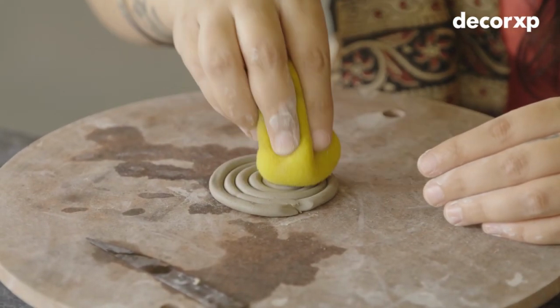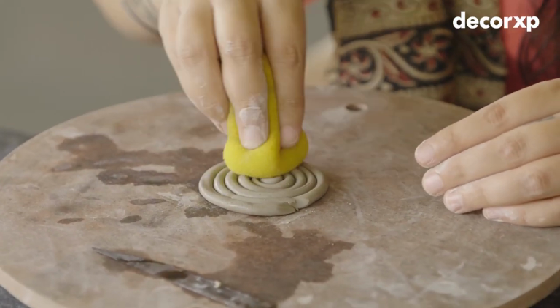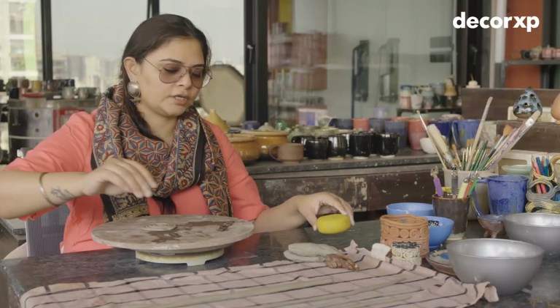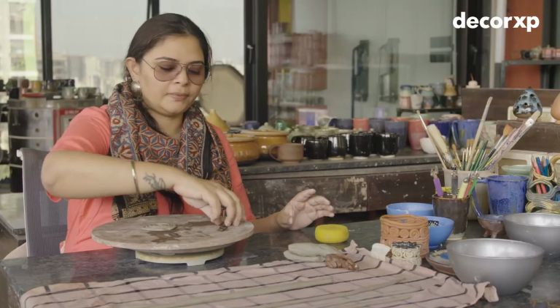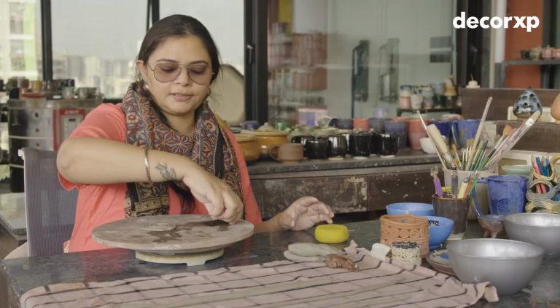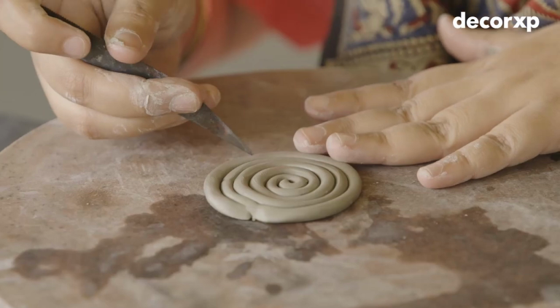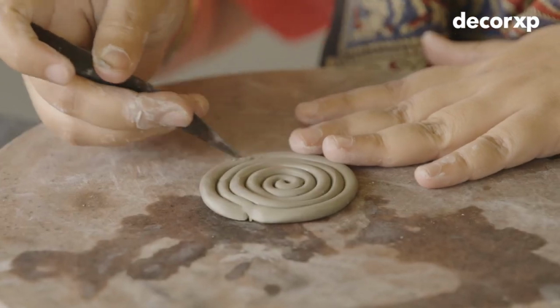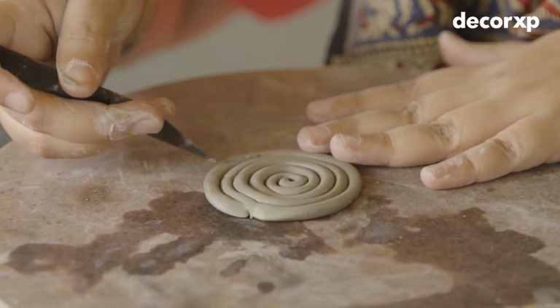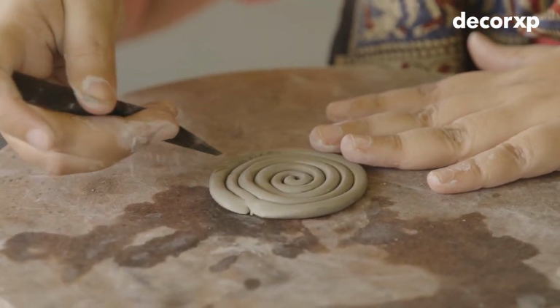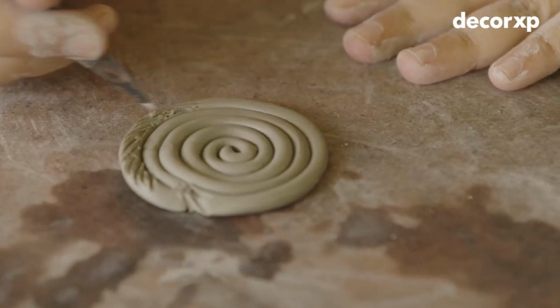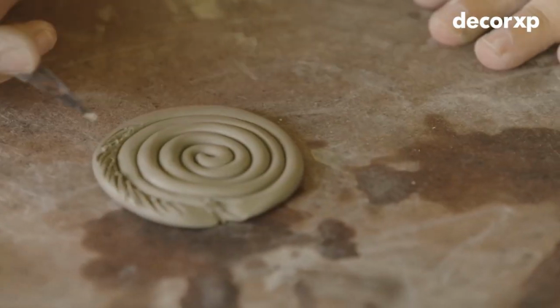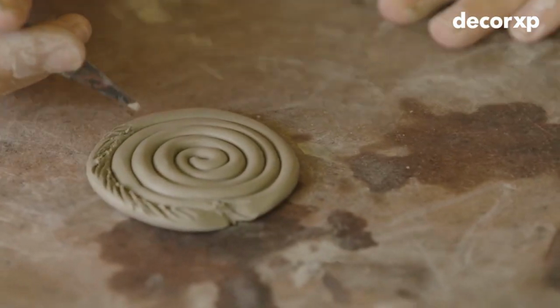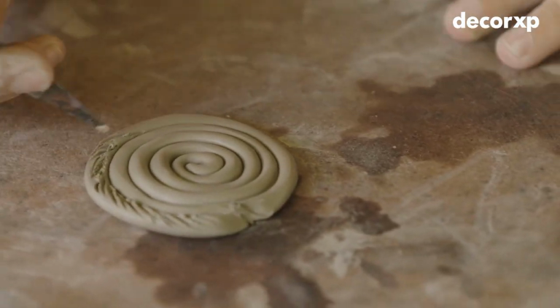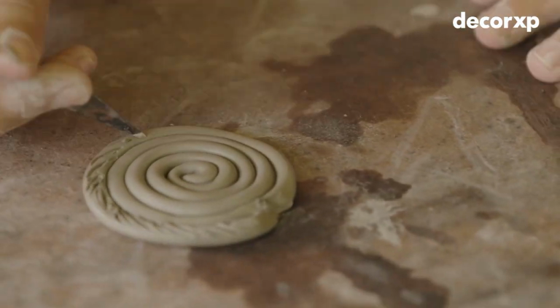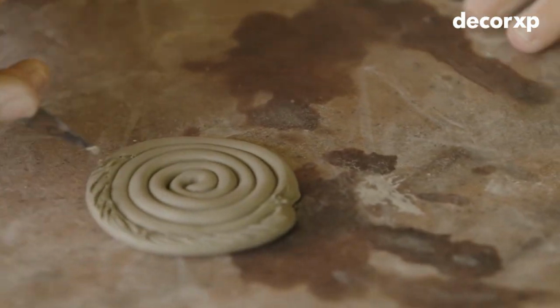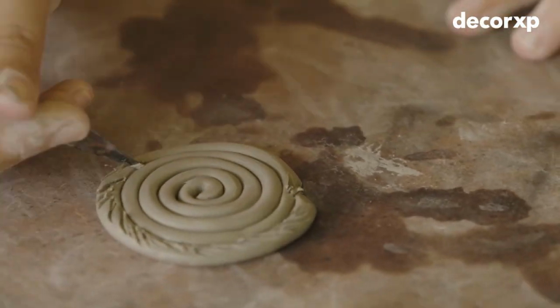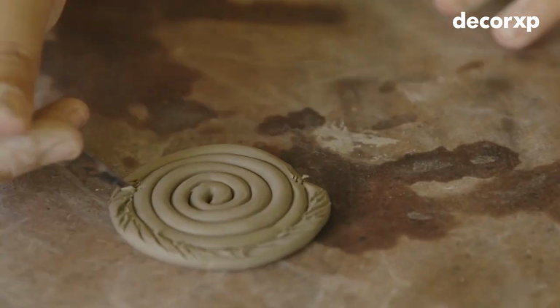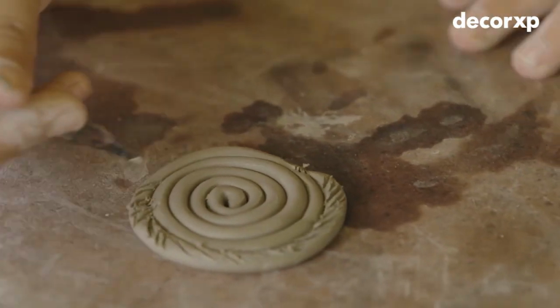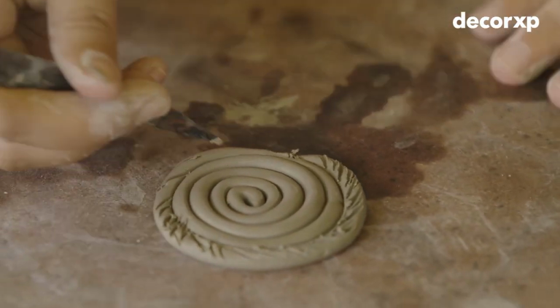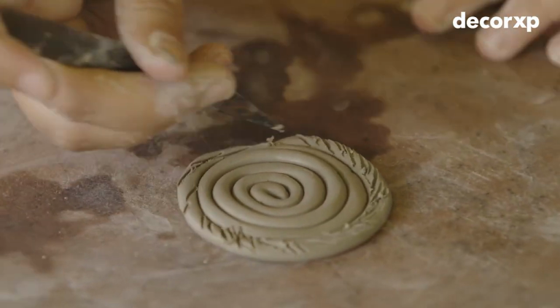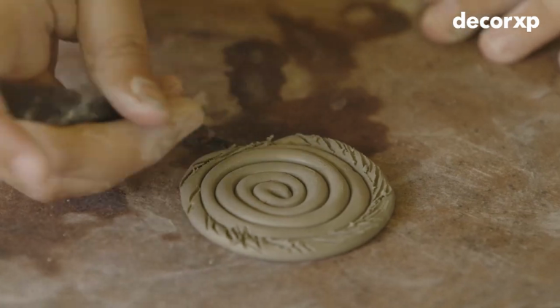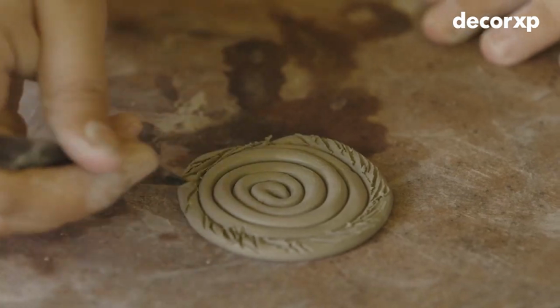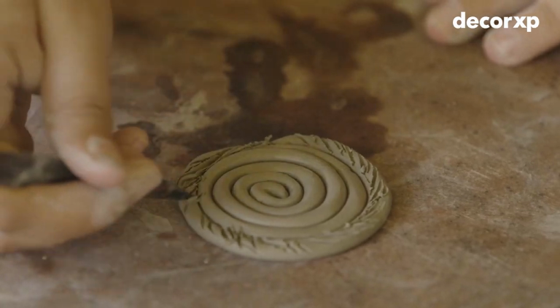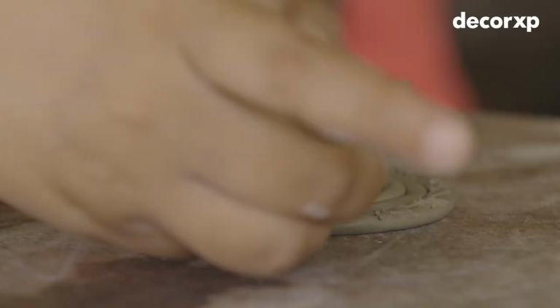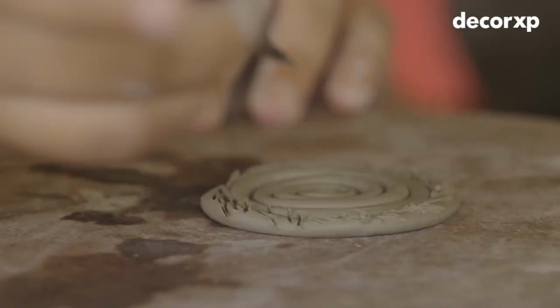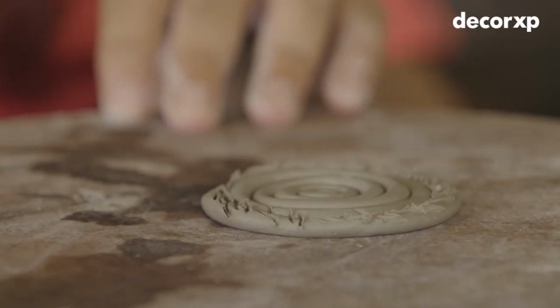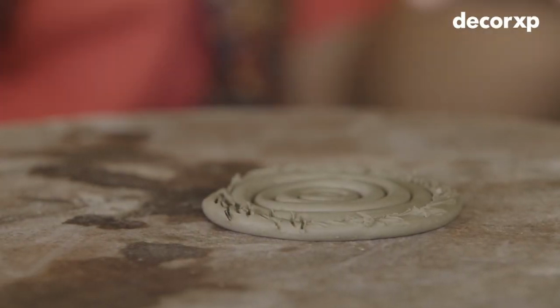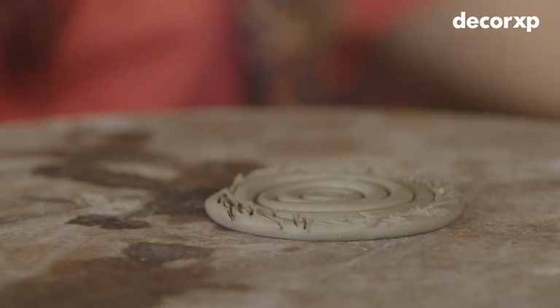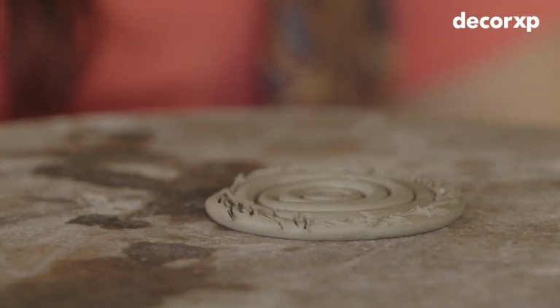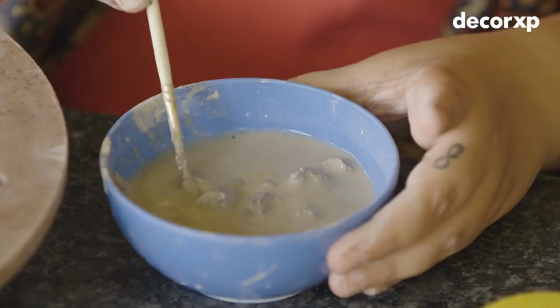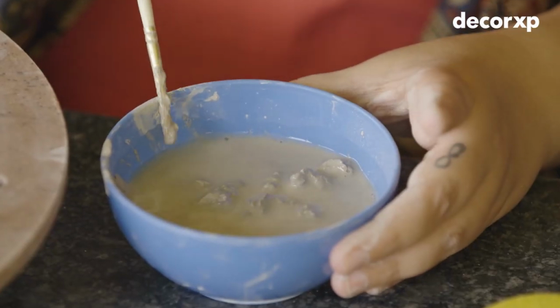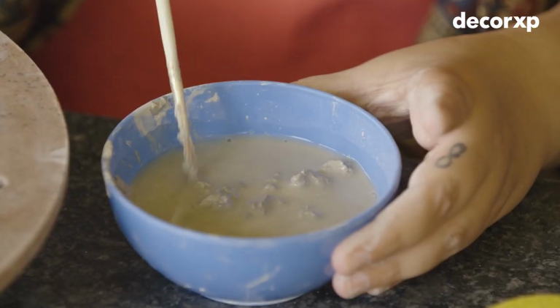We are going to take our blade and make small insertions. After this we are going to knead our slip.